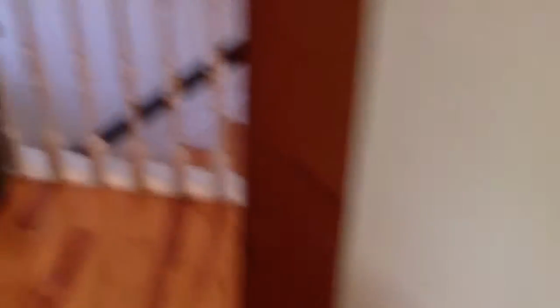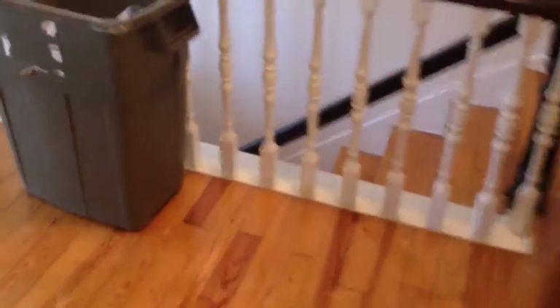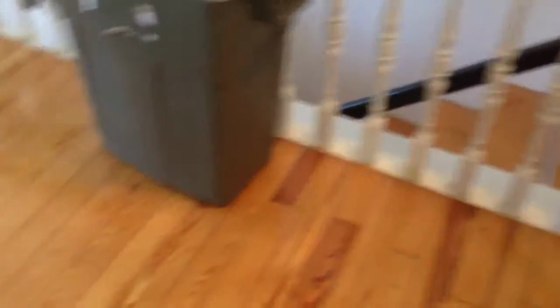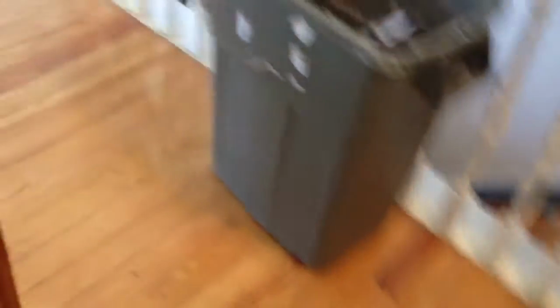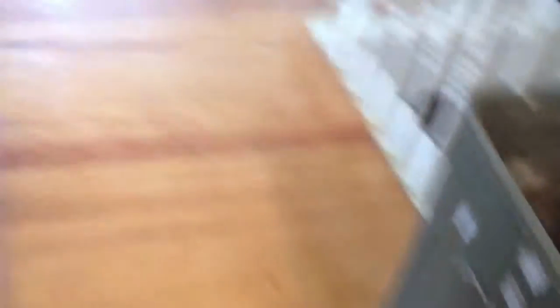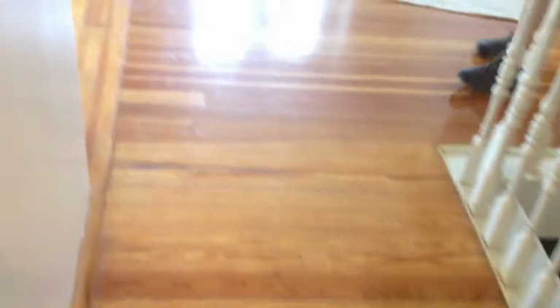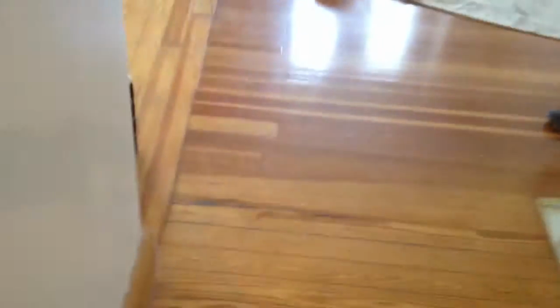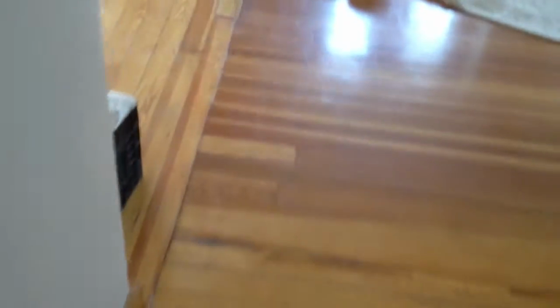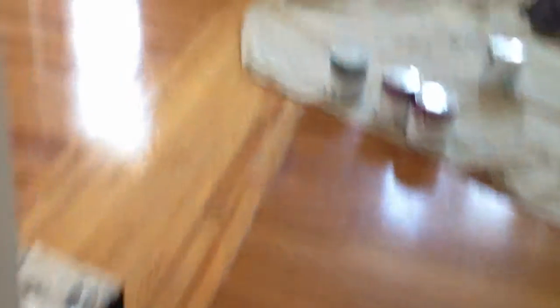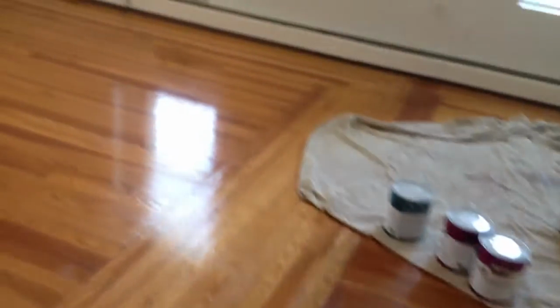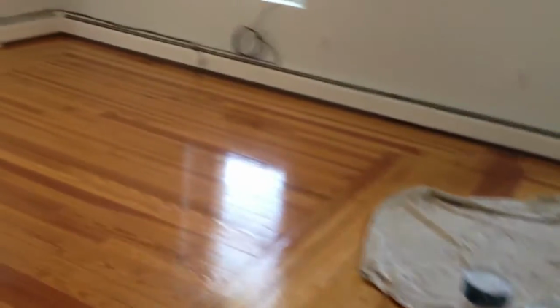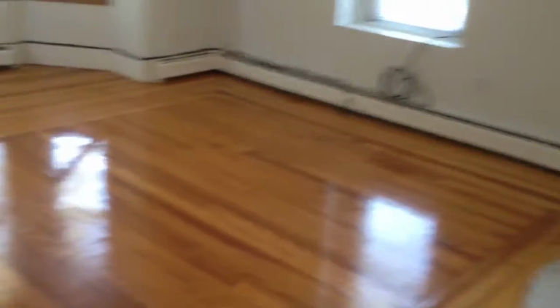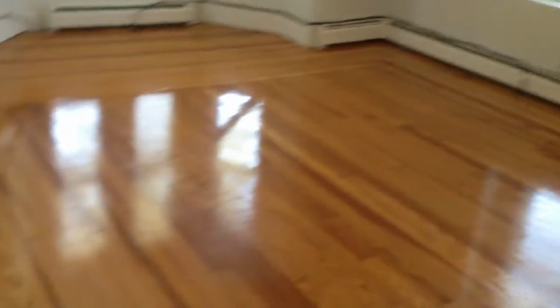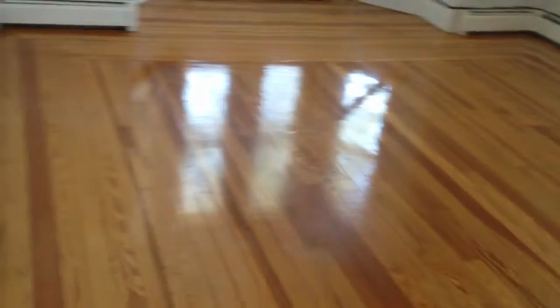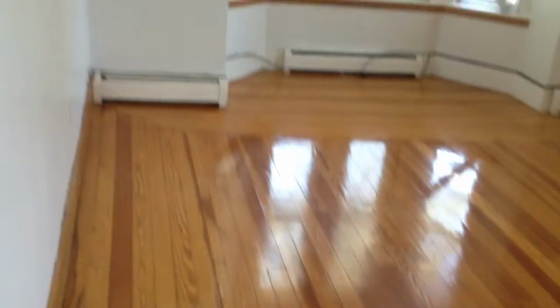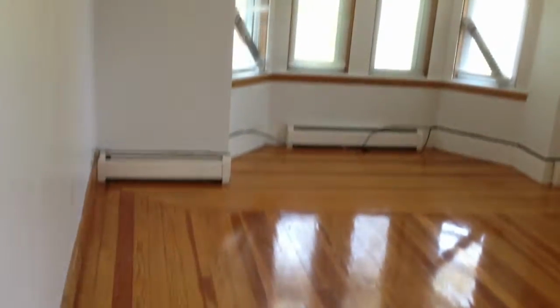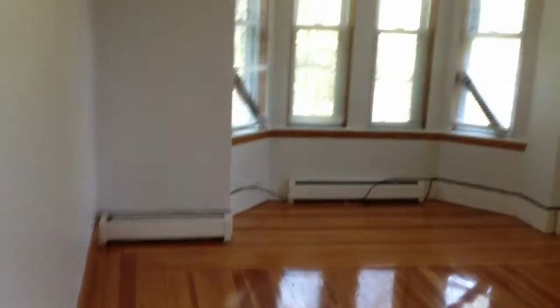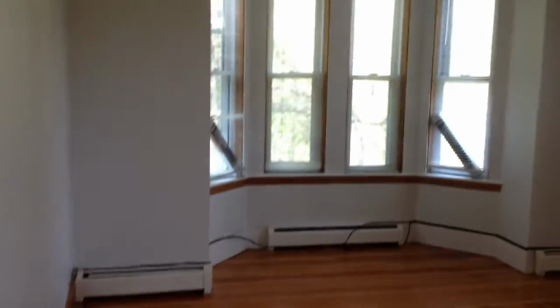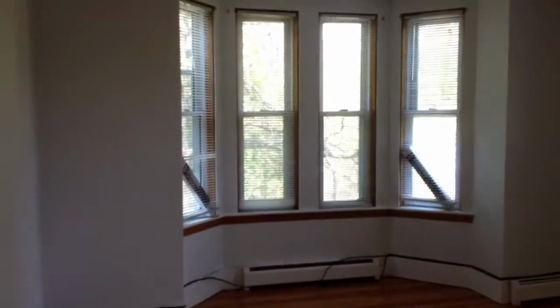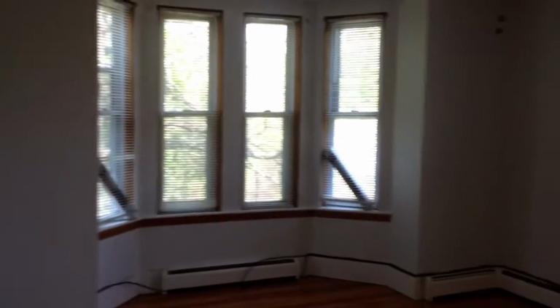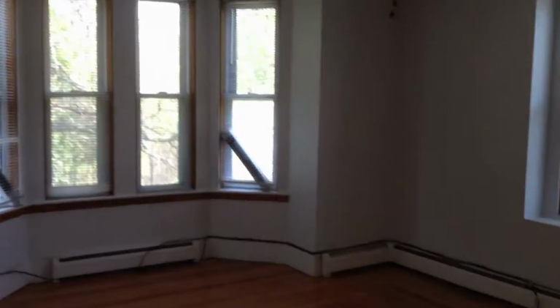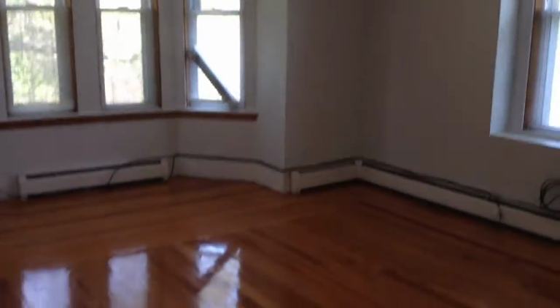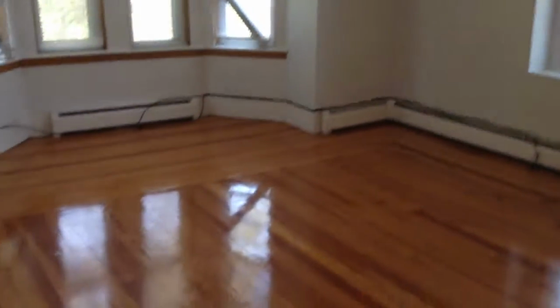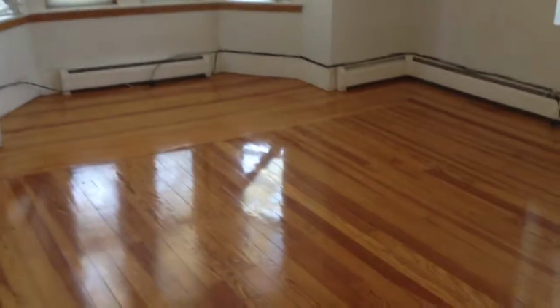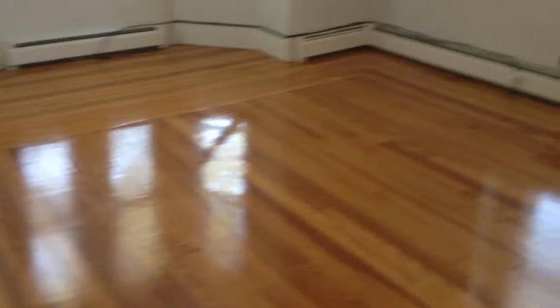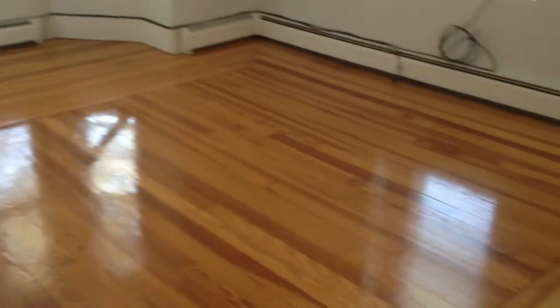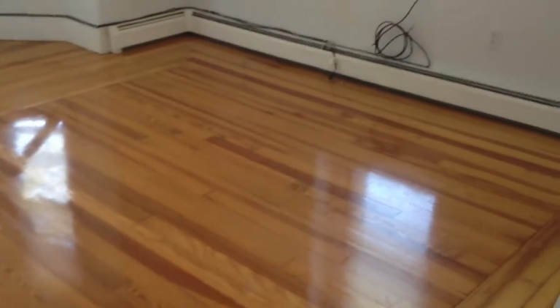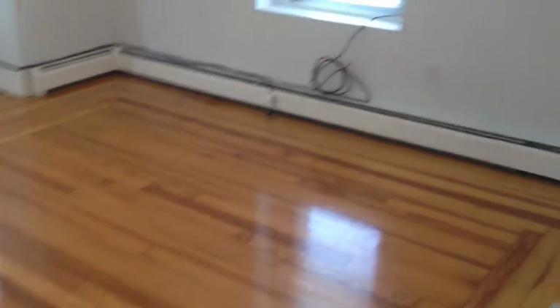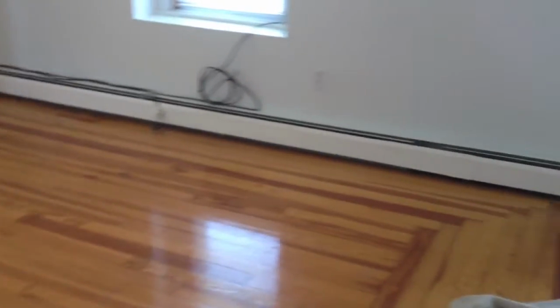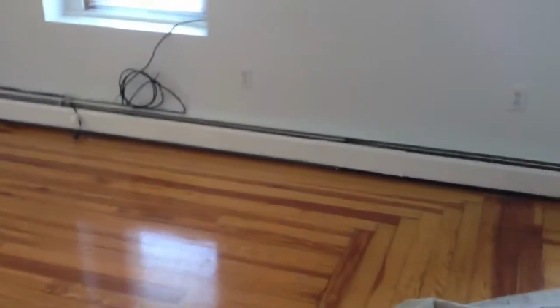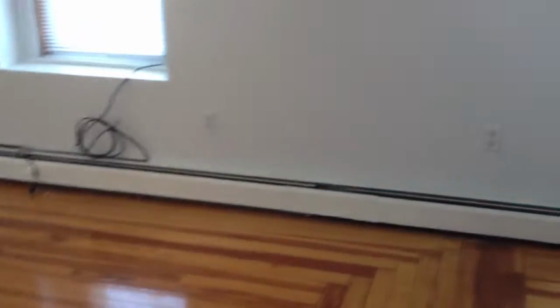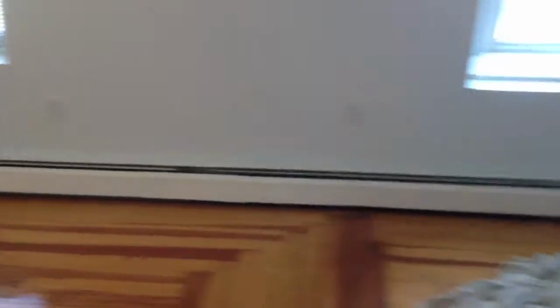Here we have a beautiful living room — very bright, very sunny, gleaming hardwood floors. A slight renovation is still taking place.